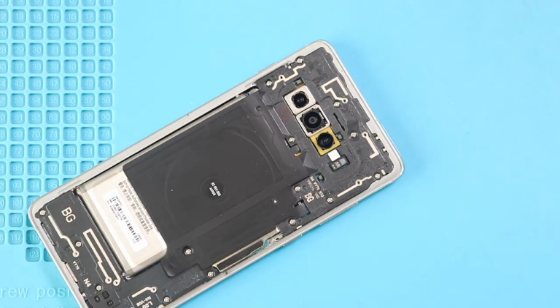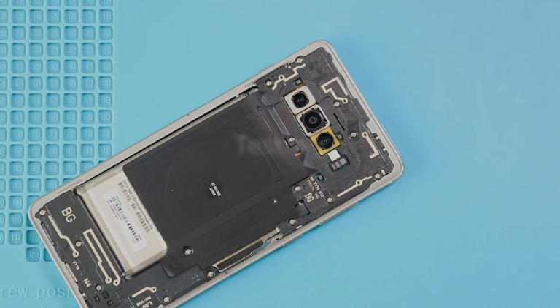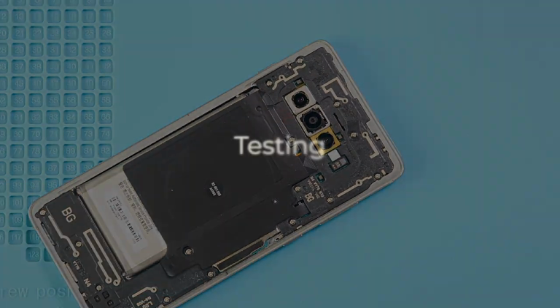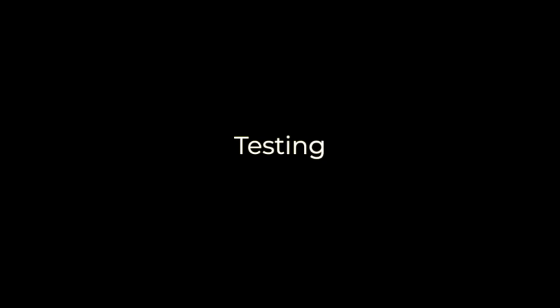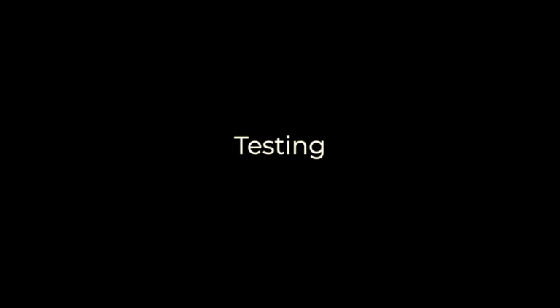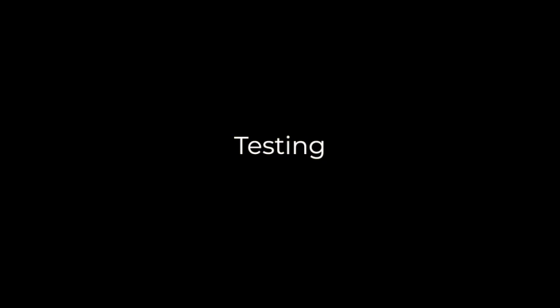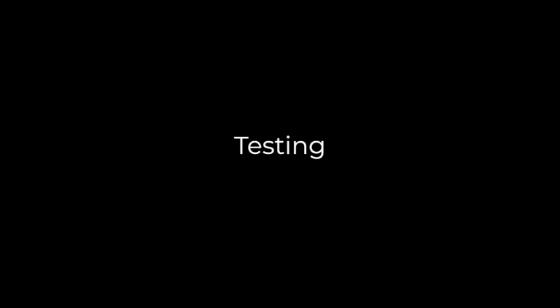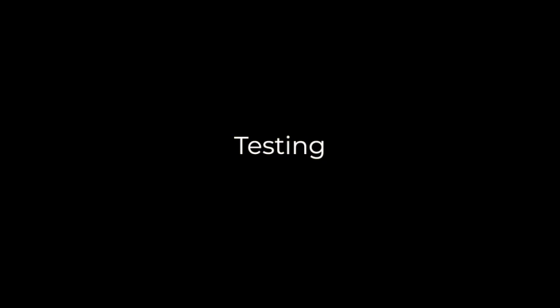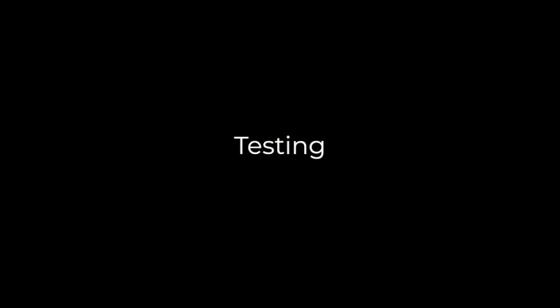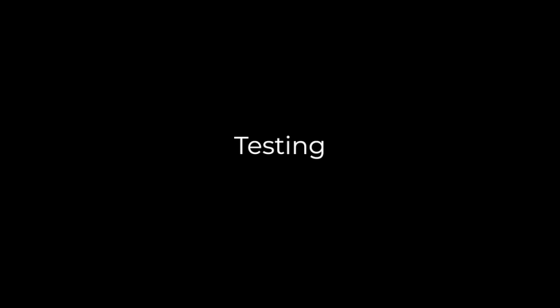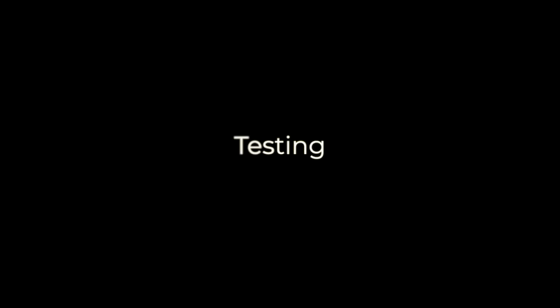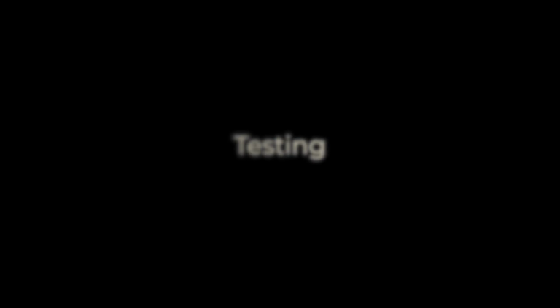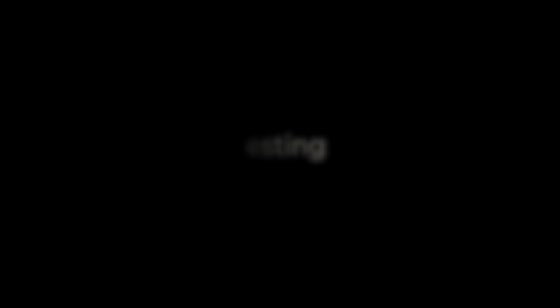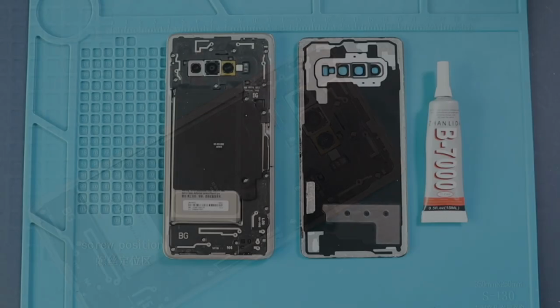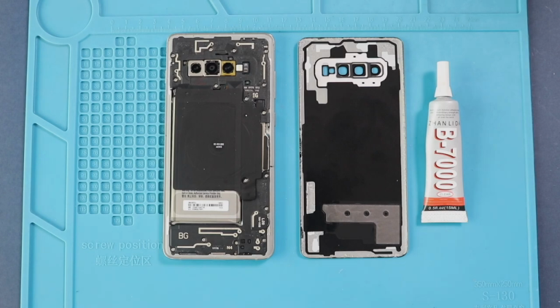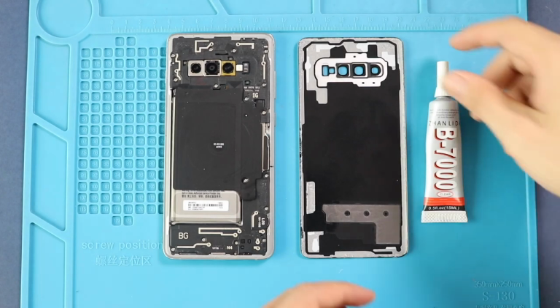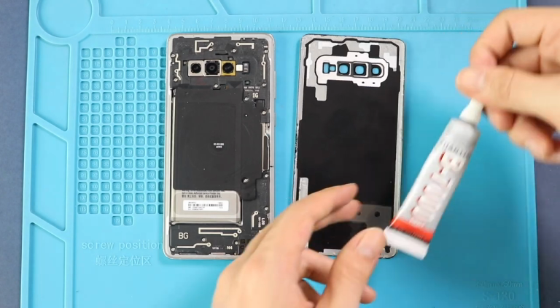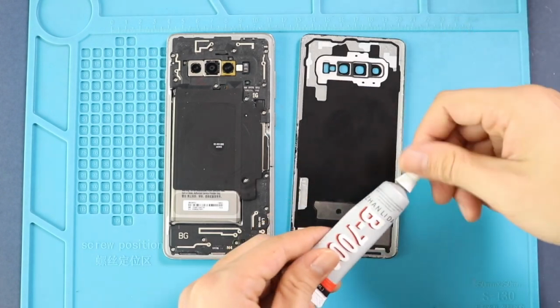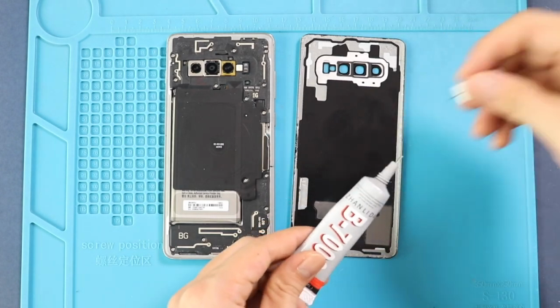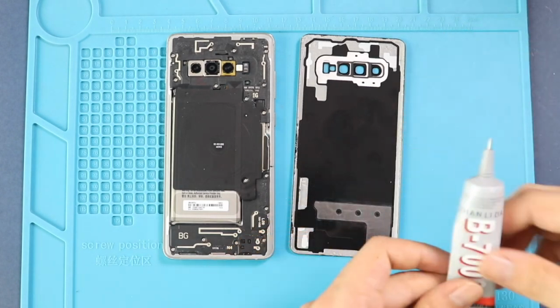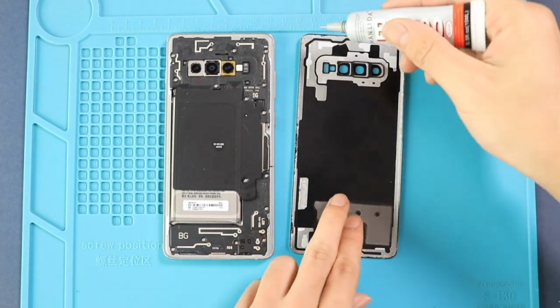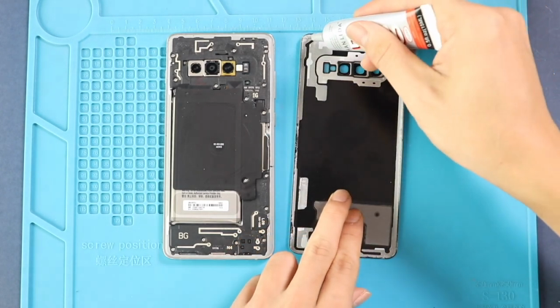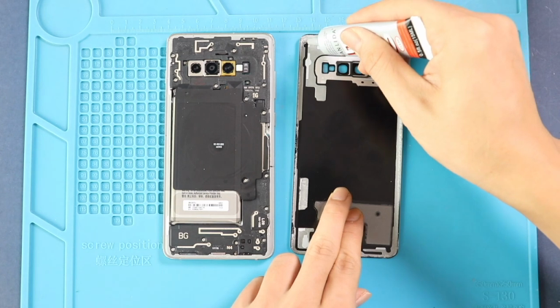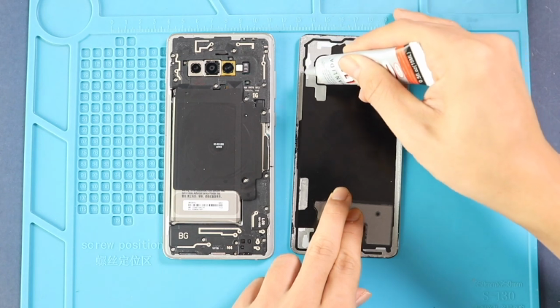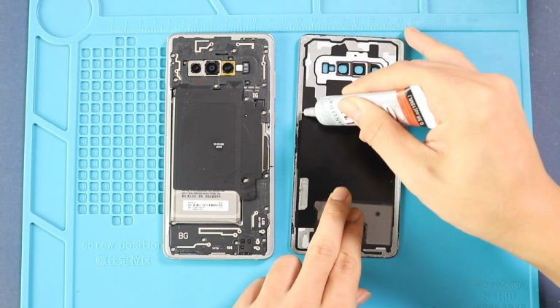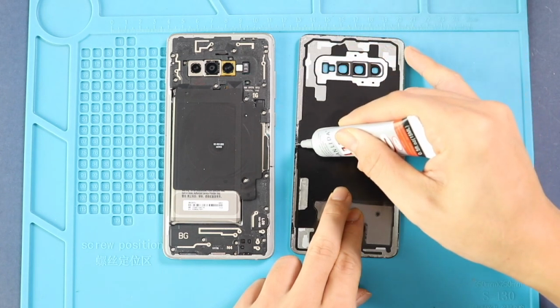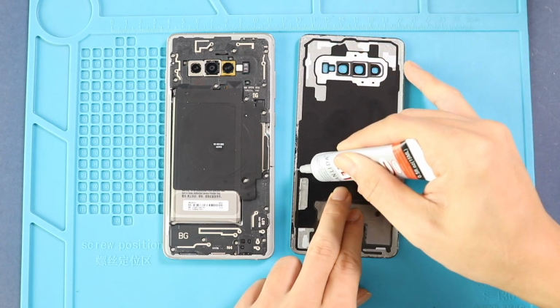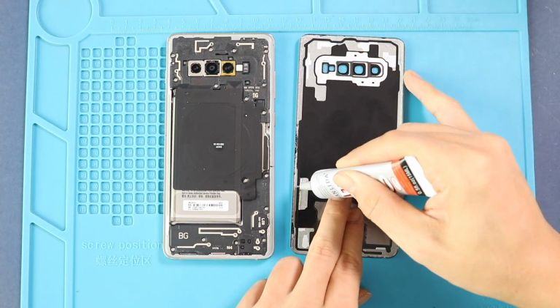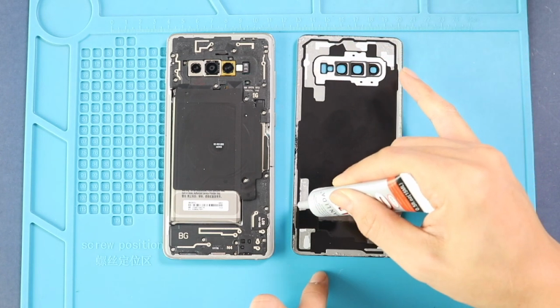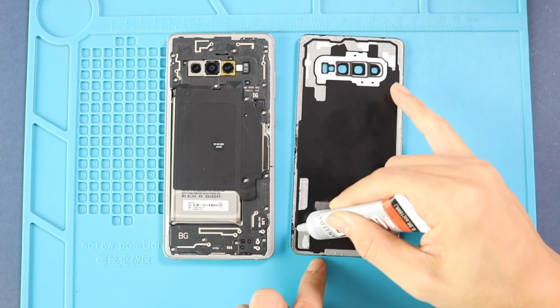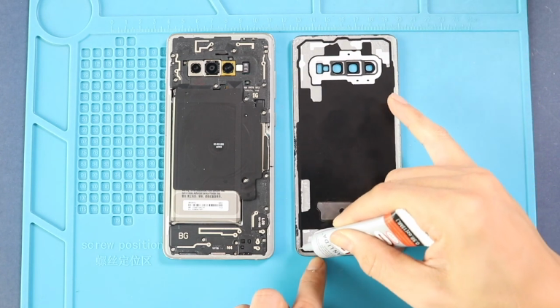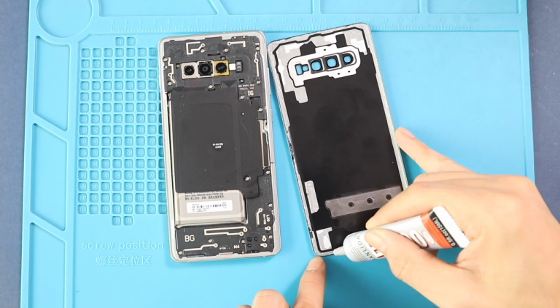Next, before closing the device, it is good to verify the functionality by powering up the device. Before installing the main back cover, make sure it has enough glue on it. If not, use B7000 glue or new double-sided back cover adhesive.